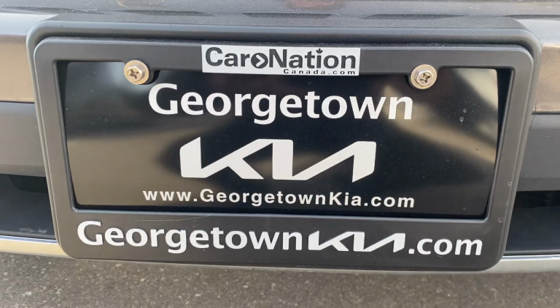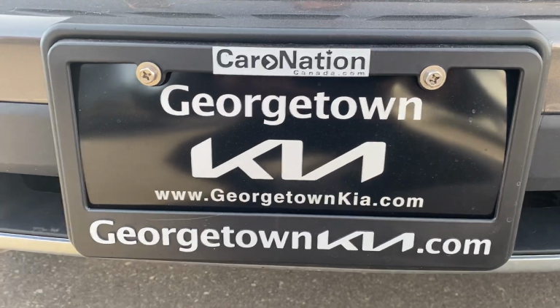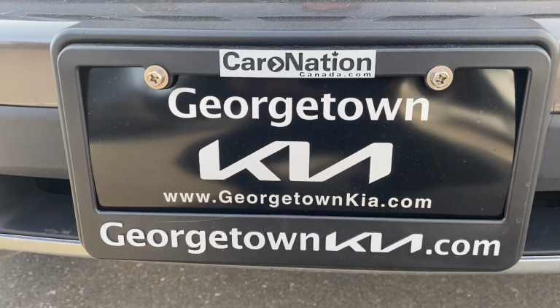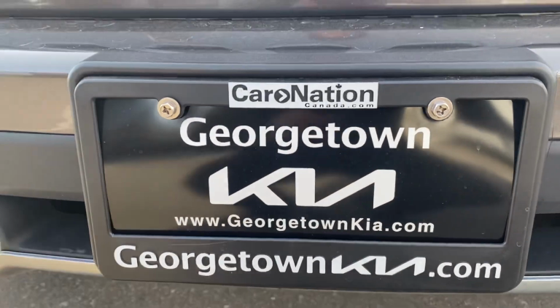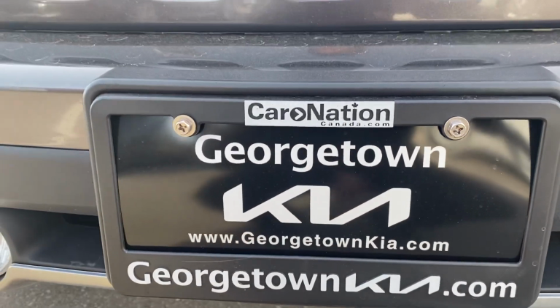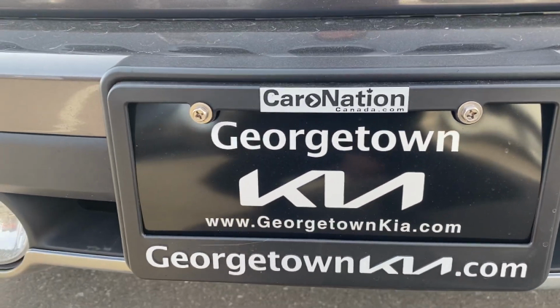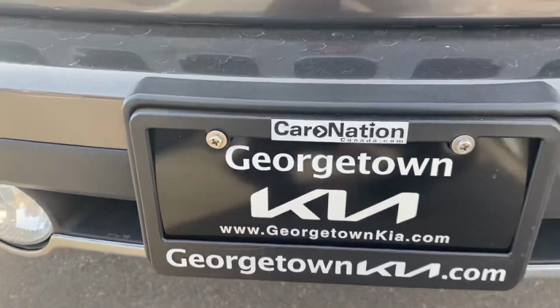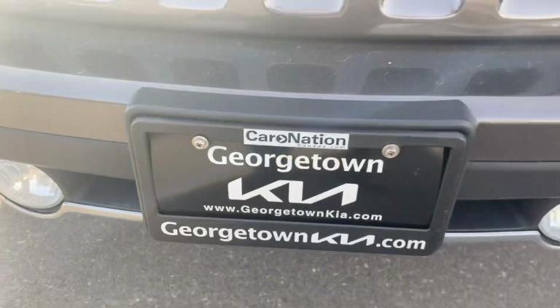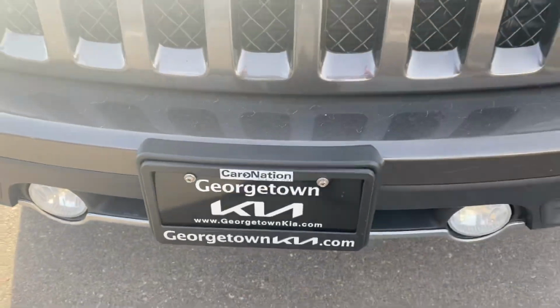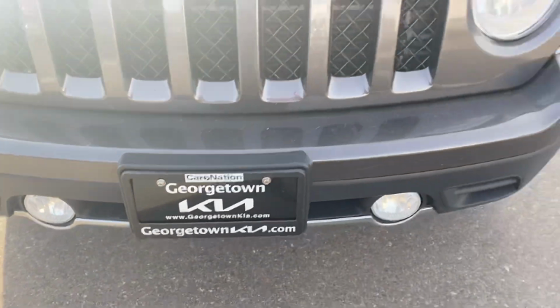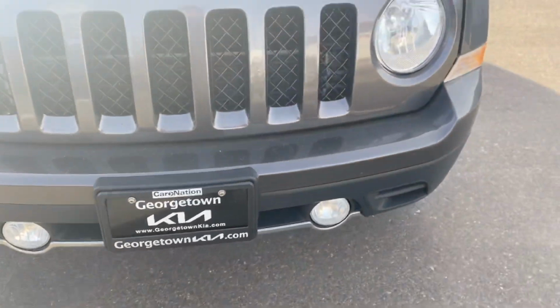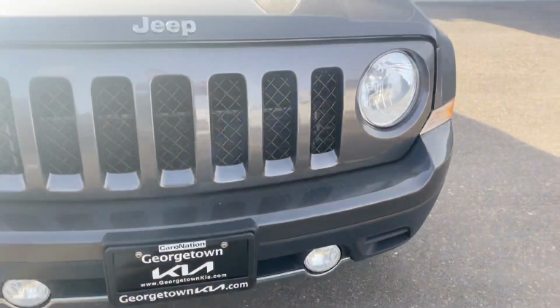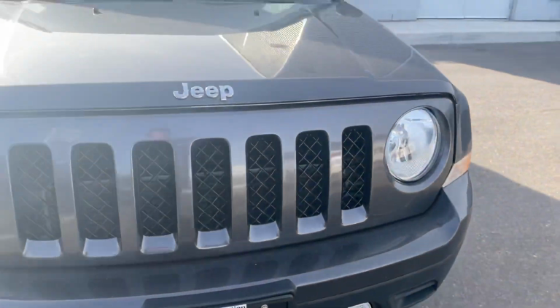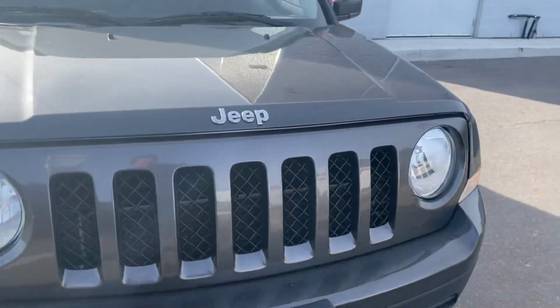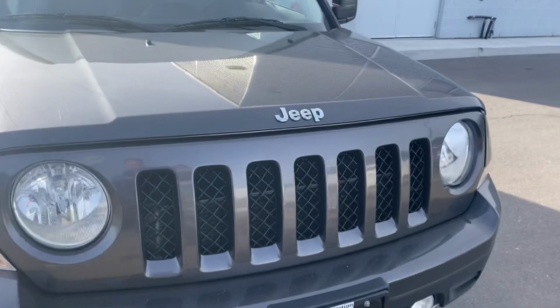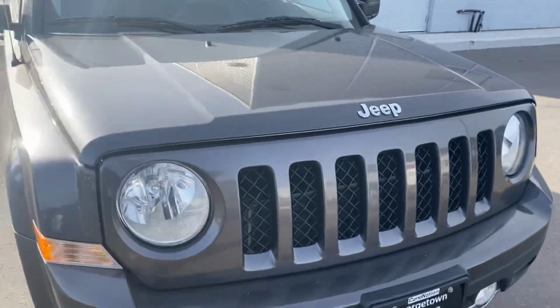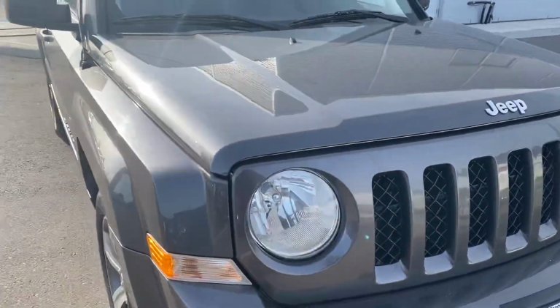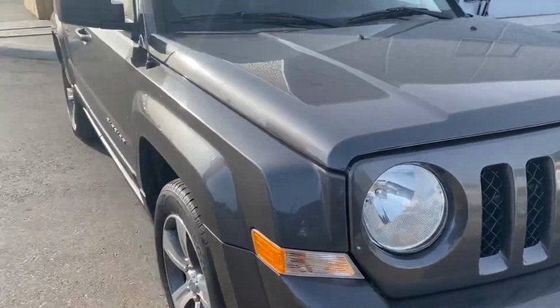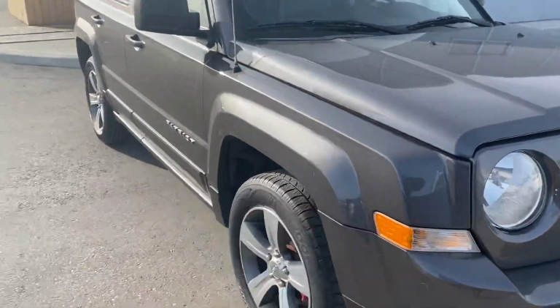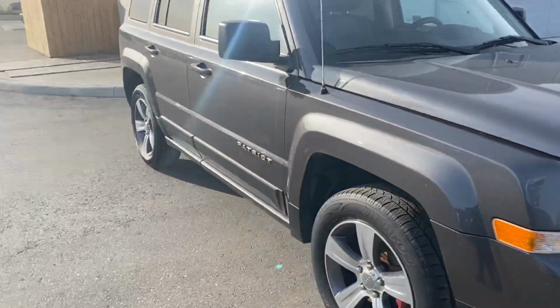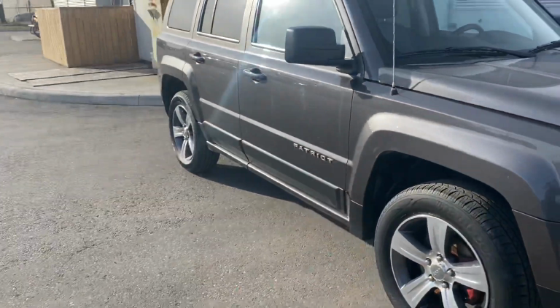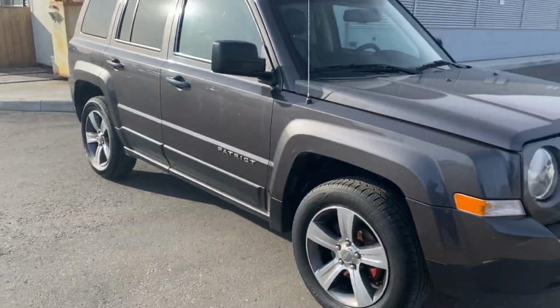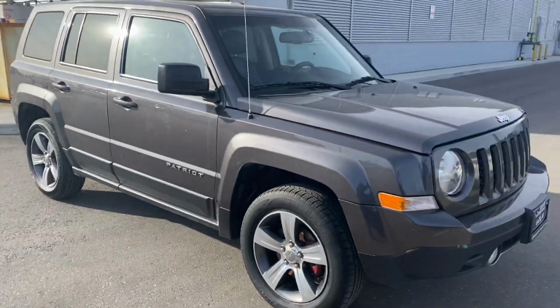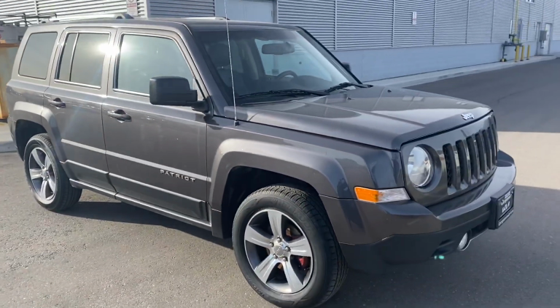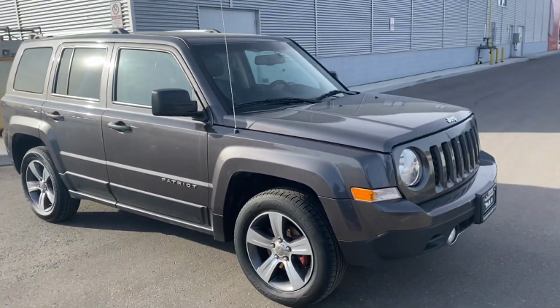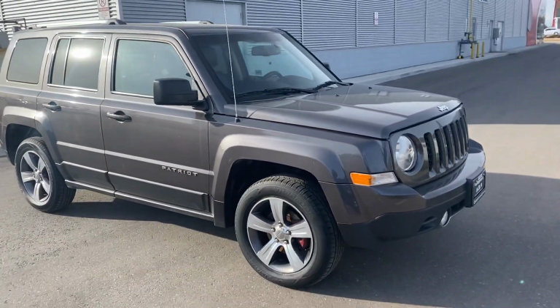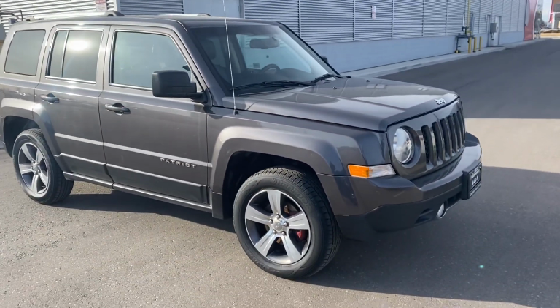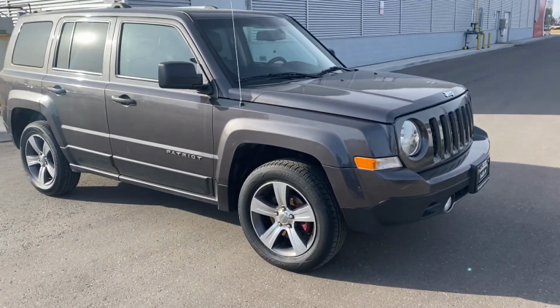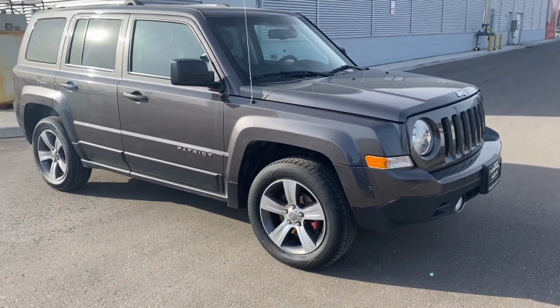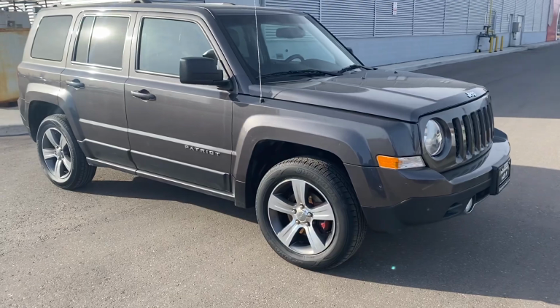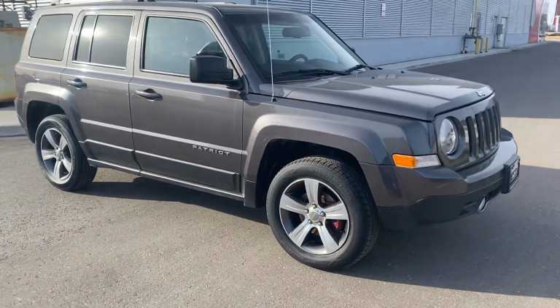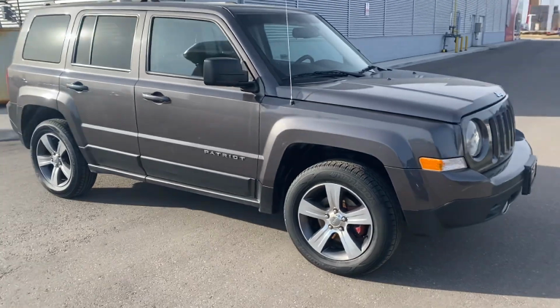Hi Rodney, it's Gavin here from Georgetown Kia. I just wanted to make a quick walk-around video for you so you can get a closer look at our 2016 Jeep Patriot and see the great condition that this vehicle is in.